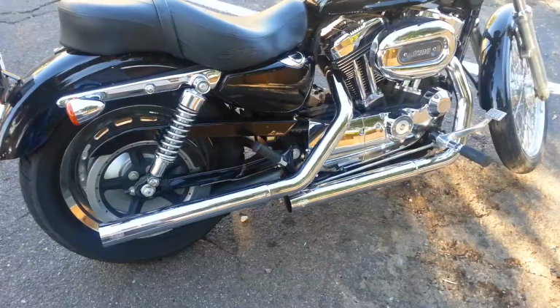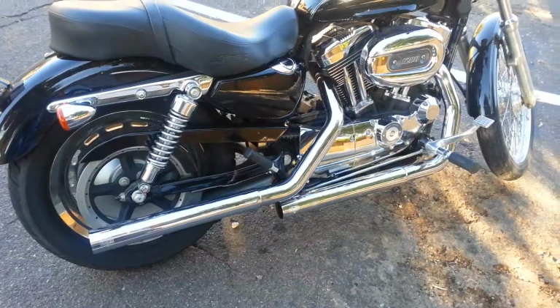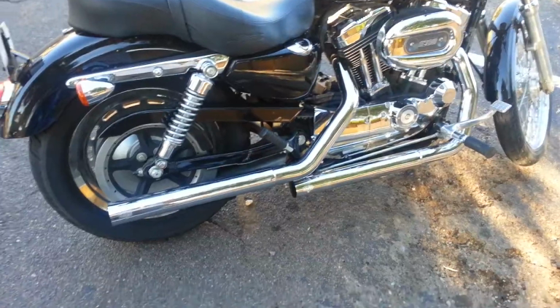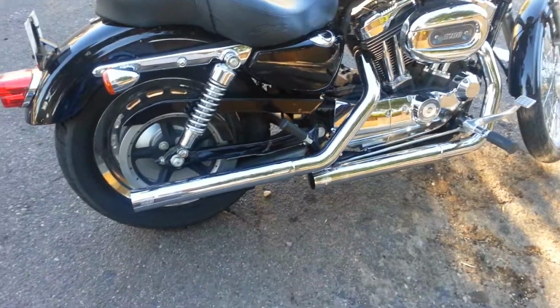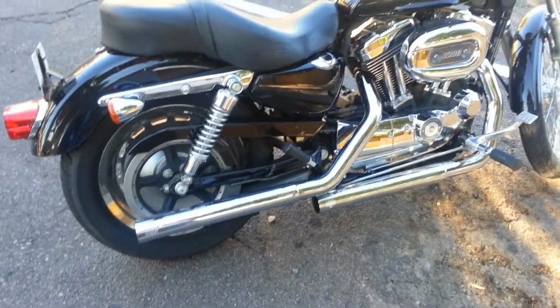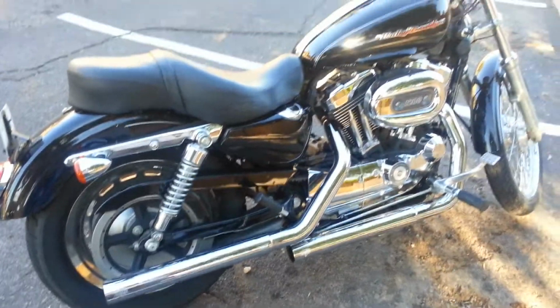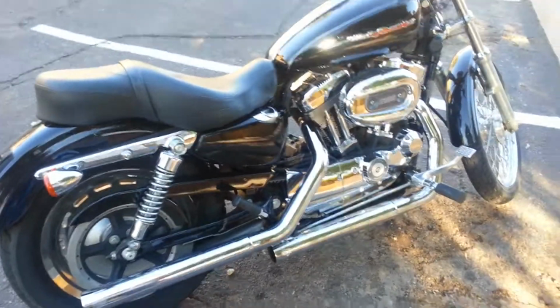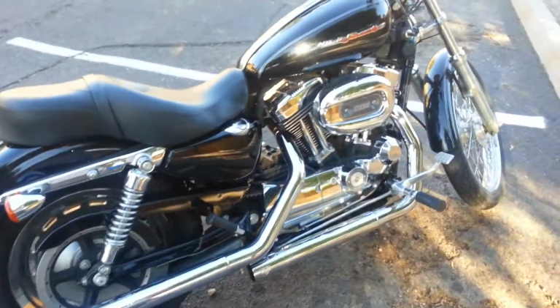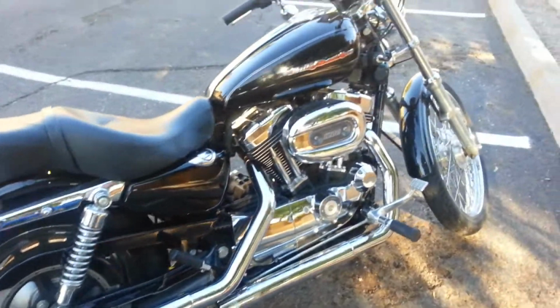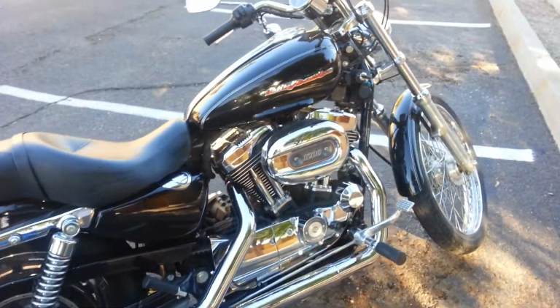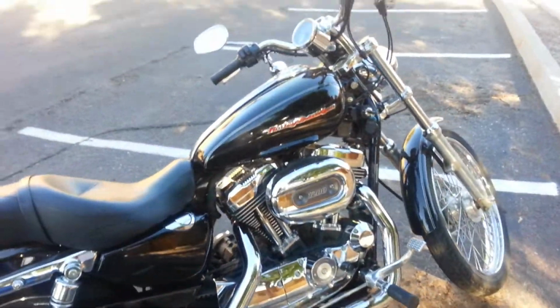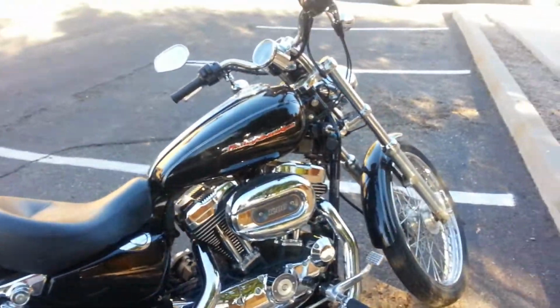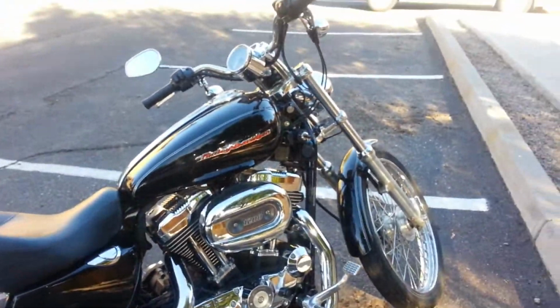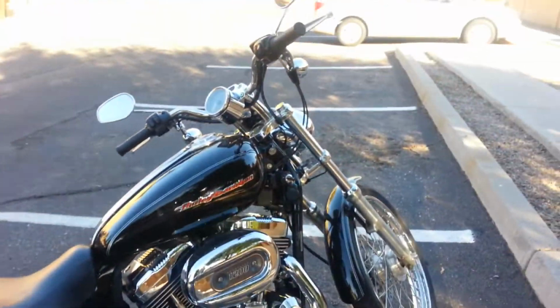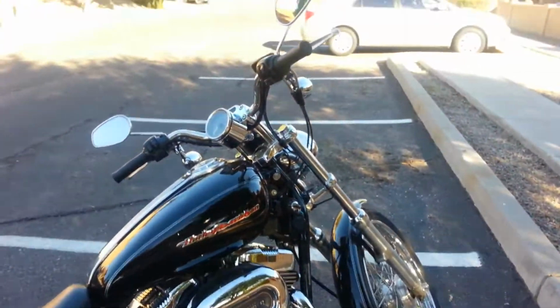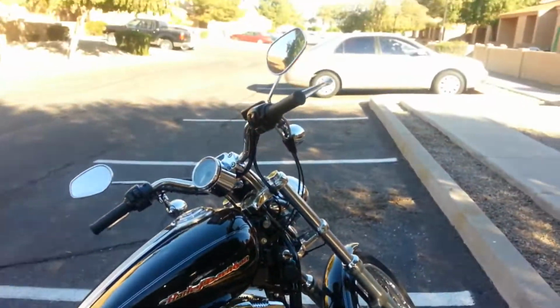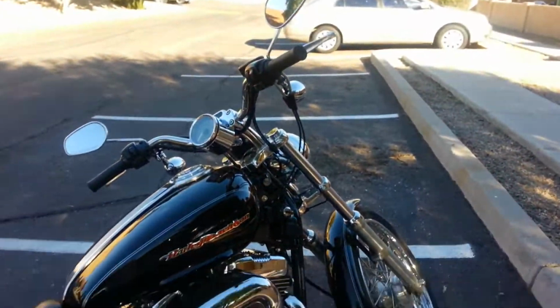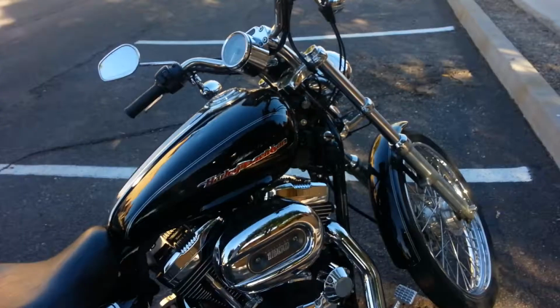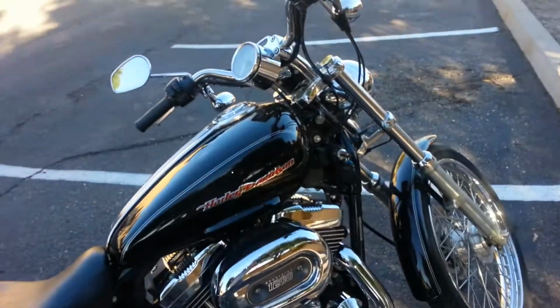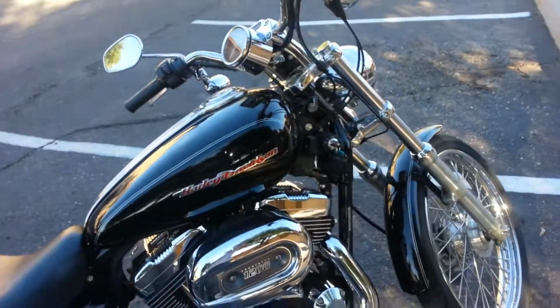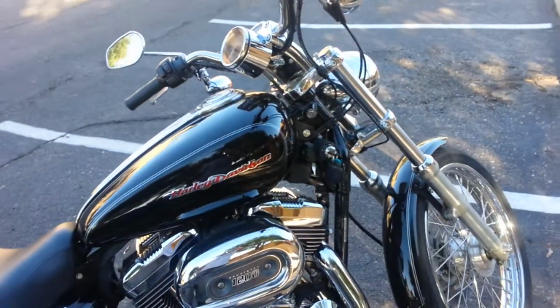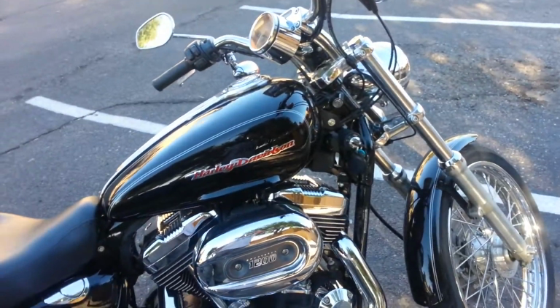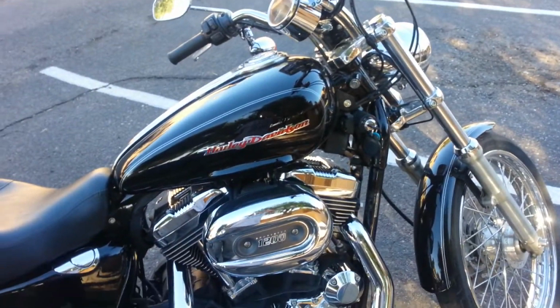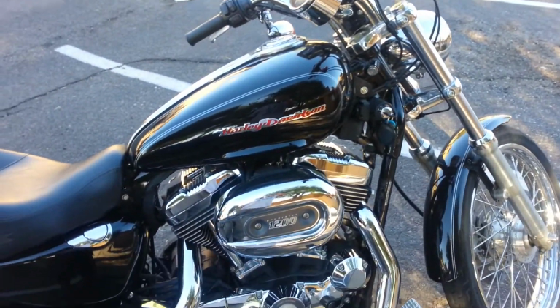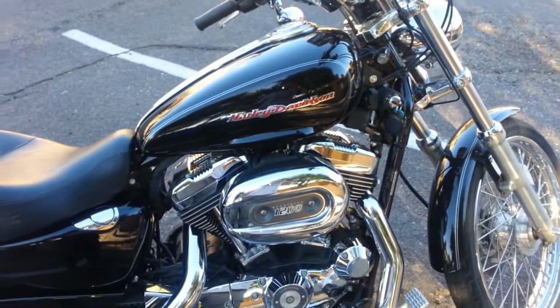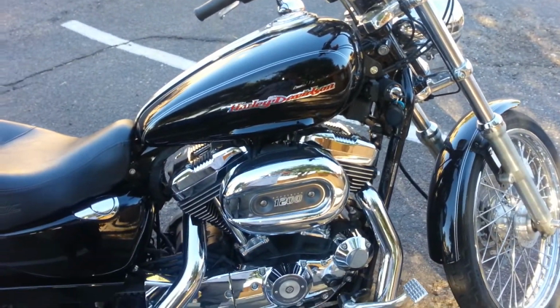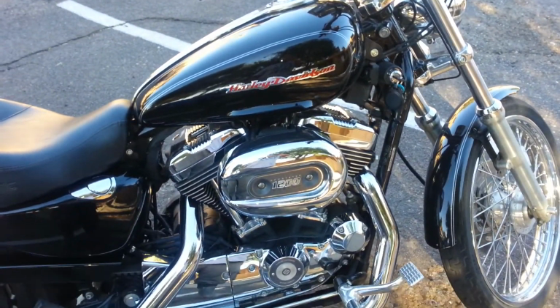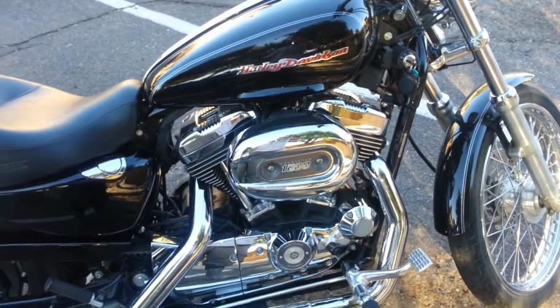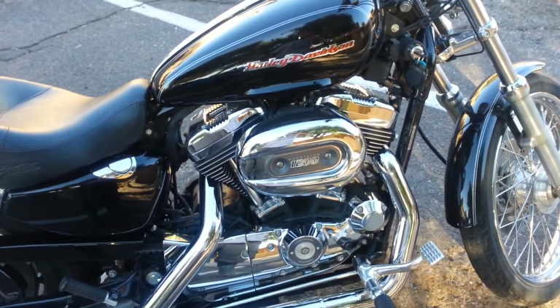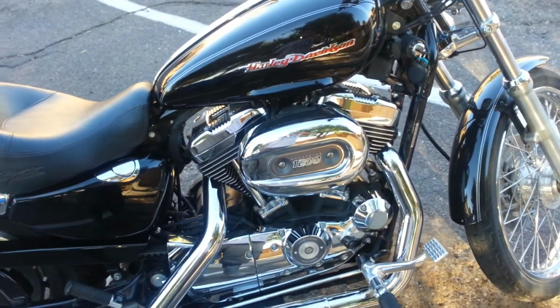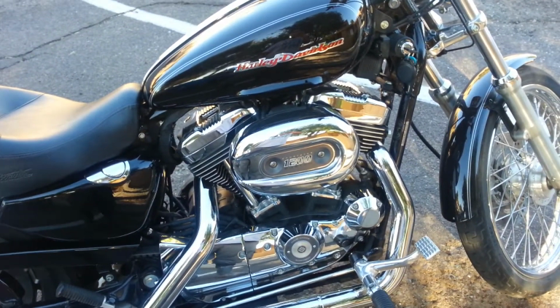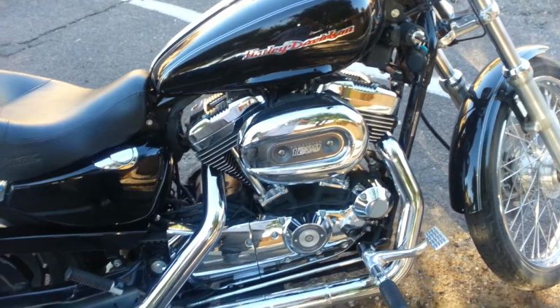What's up guys, I'm Sir Haps doing a walkthrough of my L6 Harley. Just picked it up about a week ago.